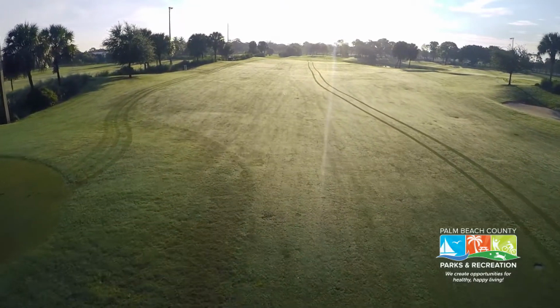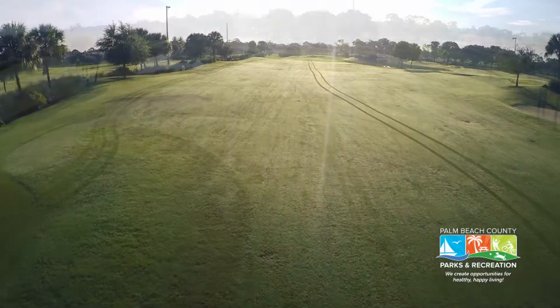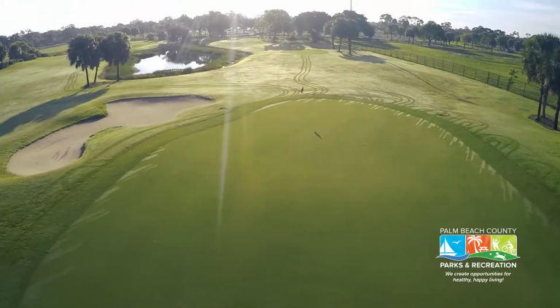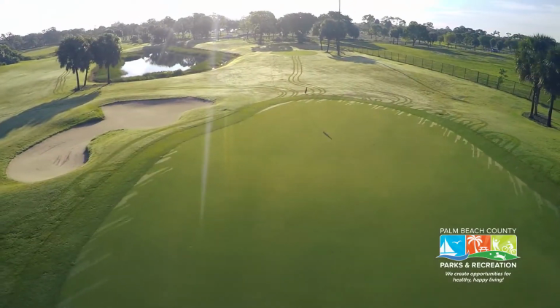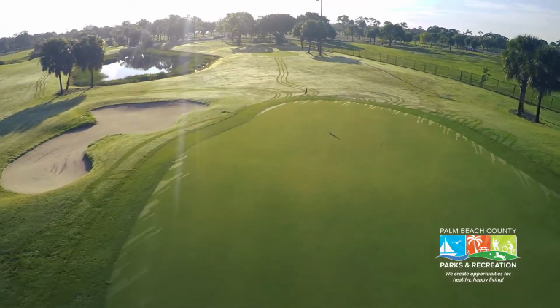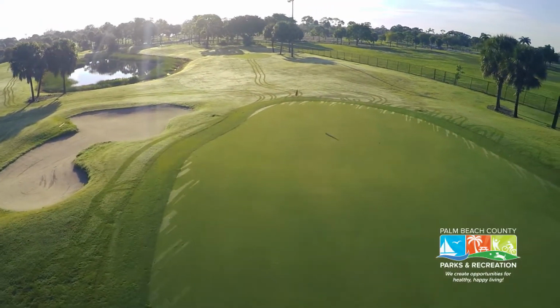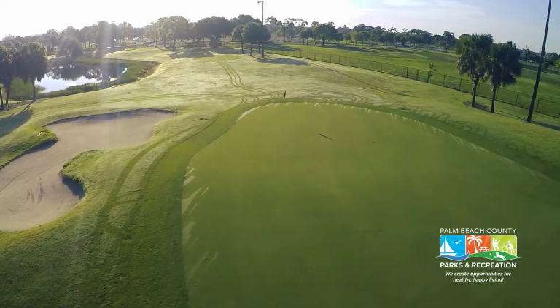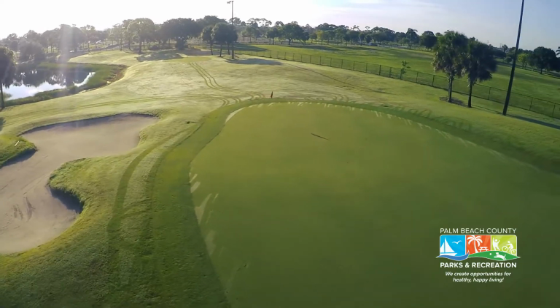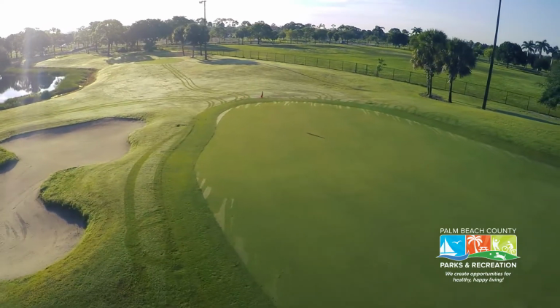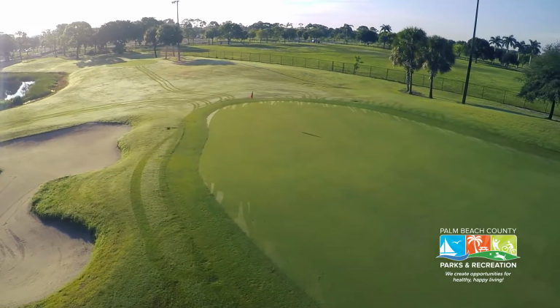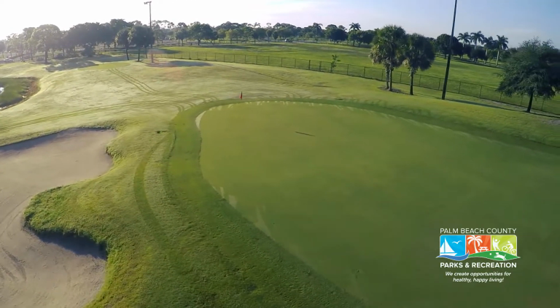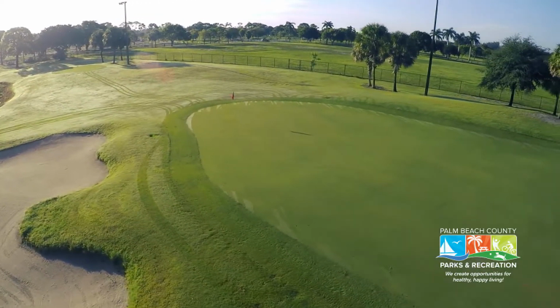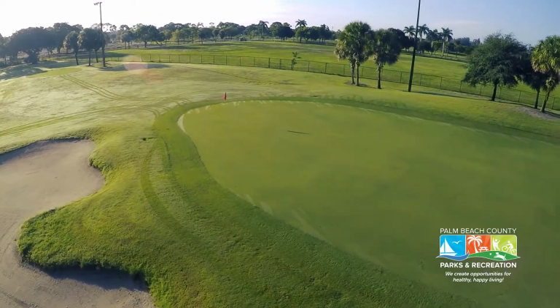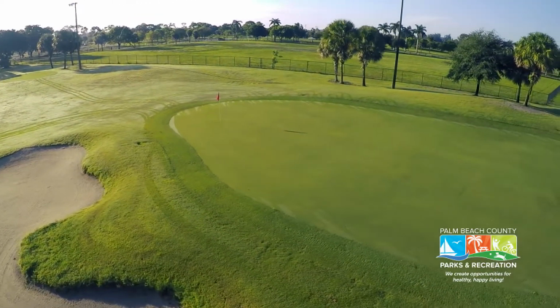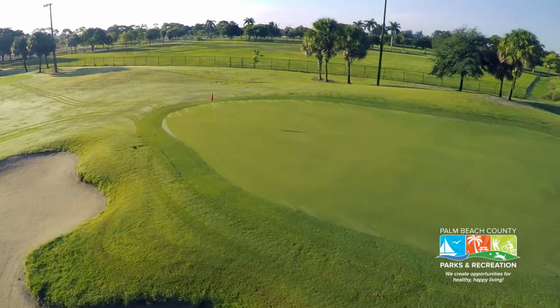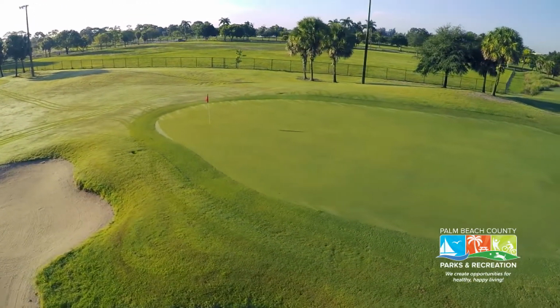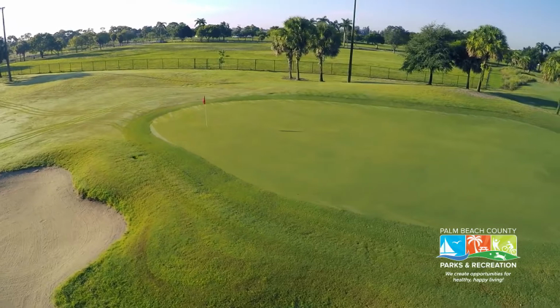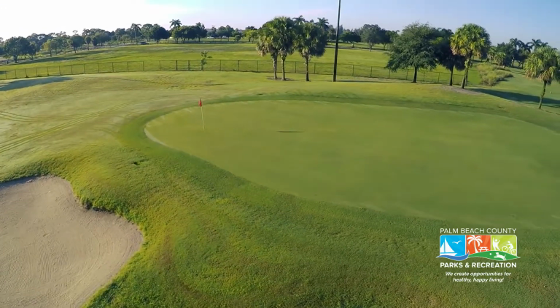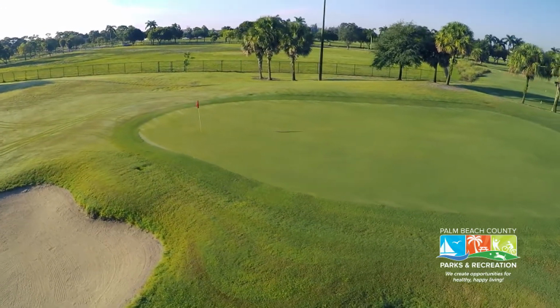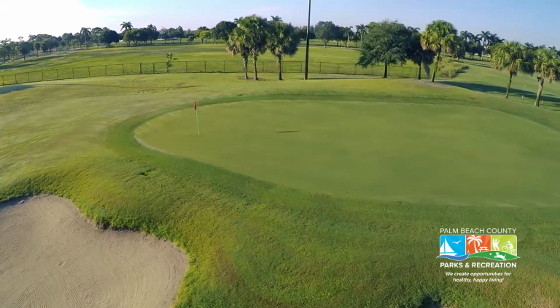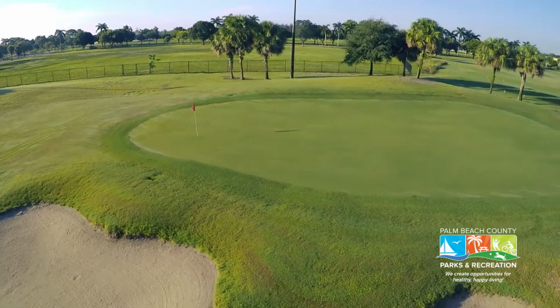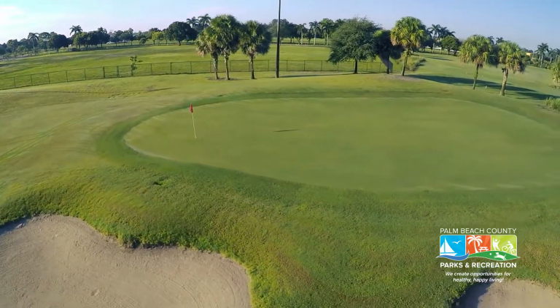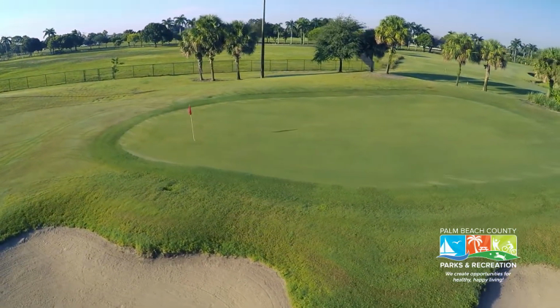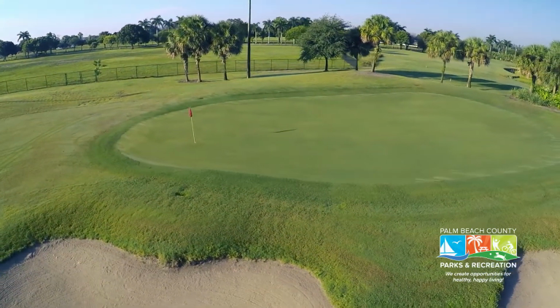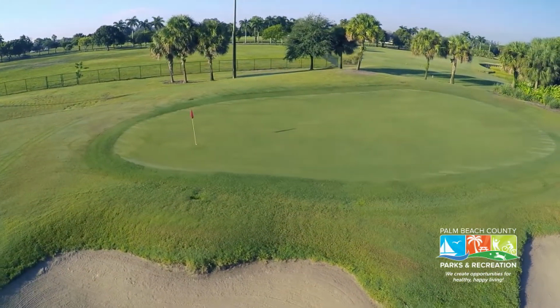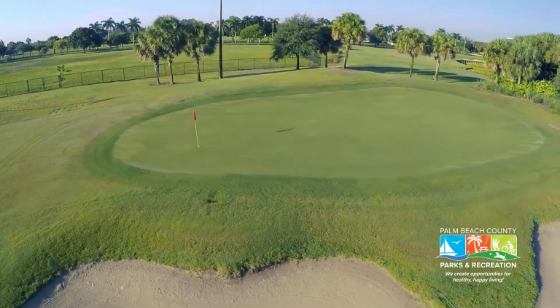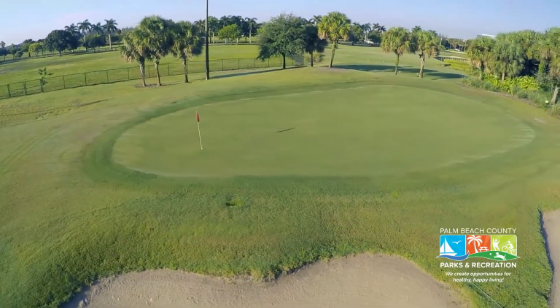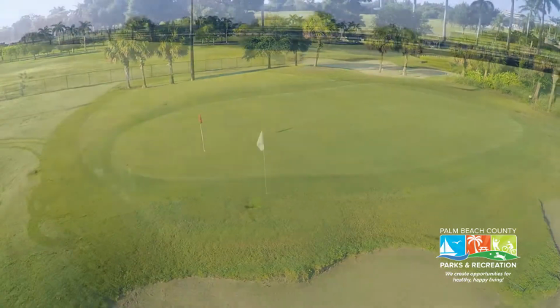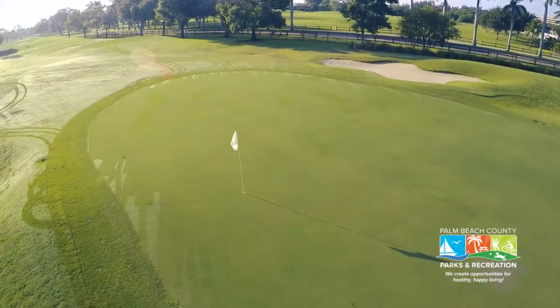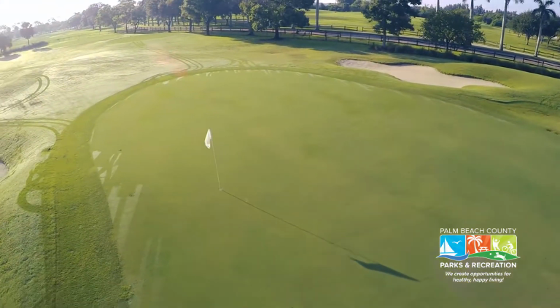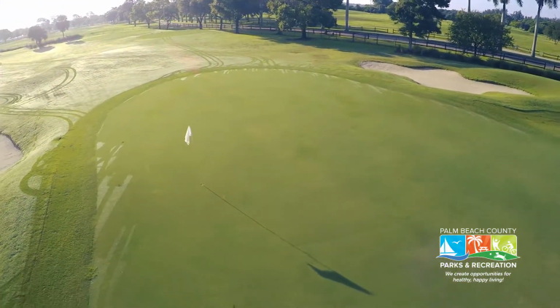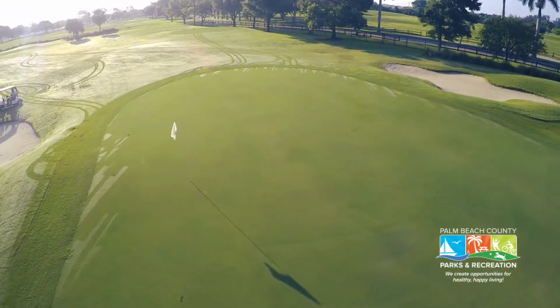John Prince Golf Learning Center is staffed by top-ranked LPGA and PGA instructors and provides affordable group and private instruction for all ages and abilities. Custom club fitting, free golf club rental for juniors, and a fully stocked golf shop are just some of the amenities offered at the center.